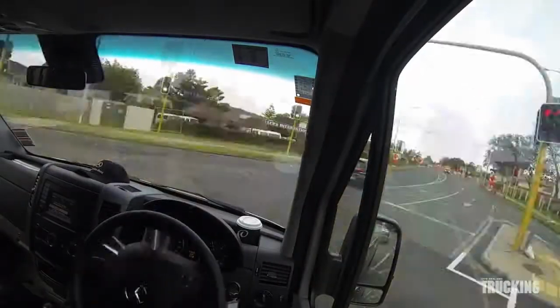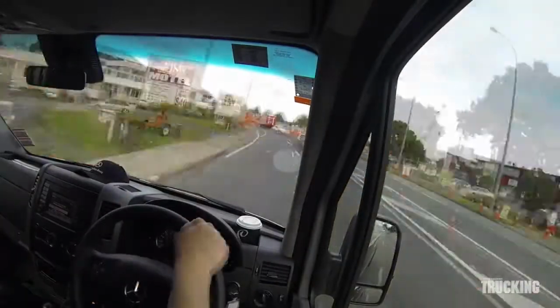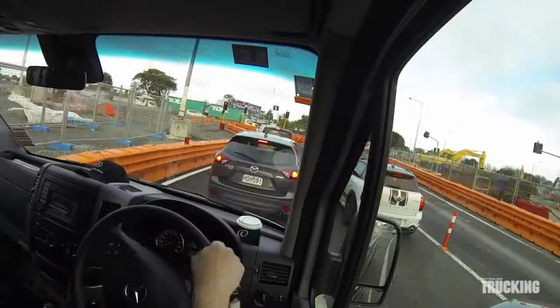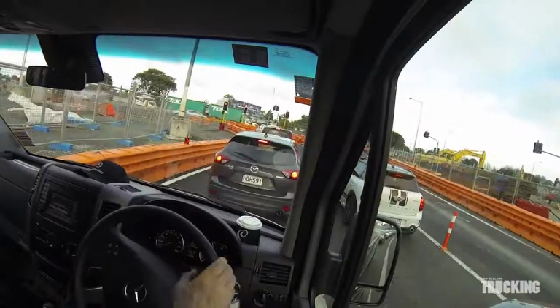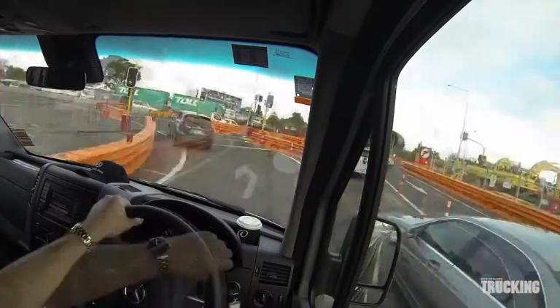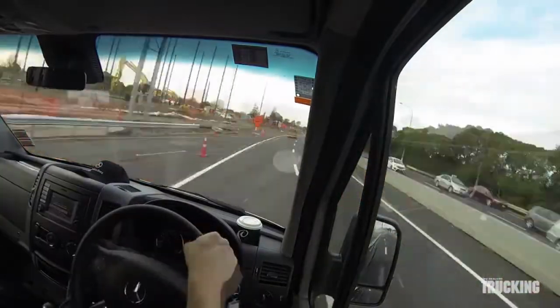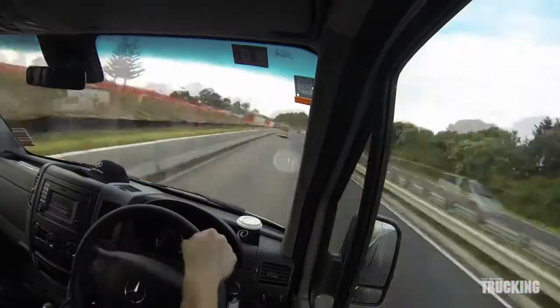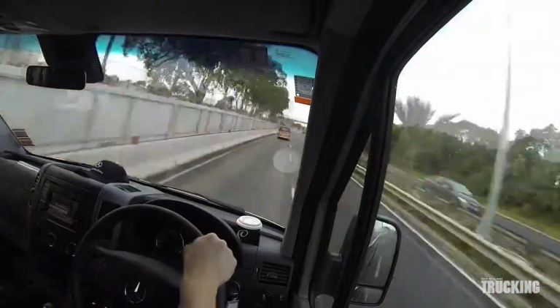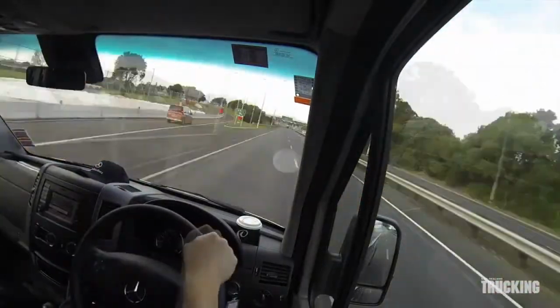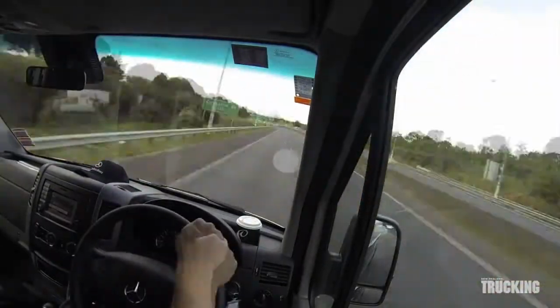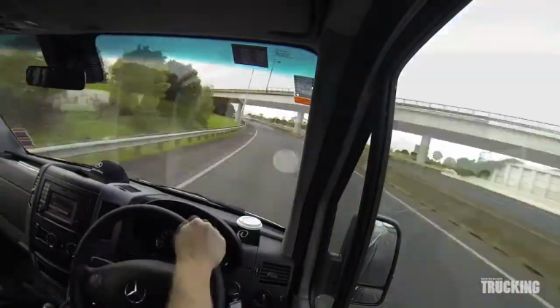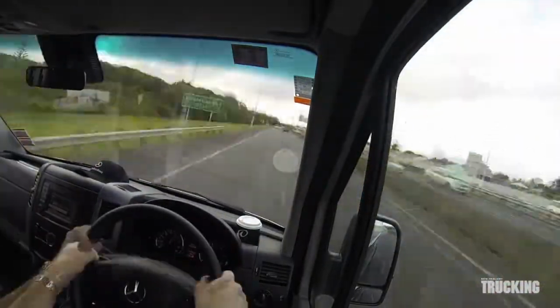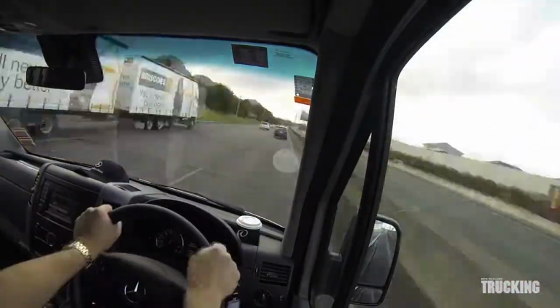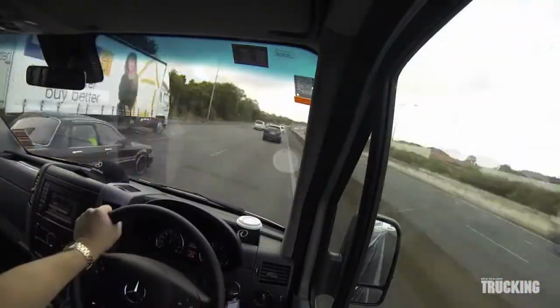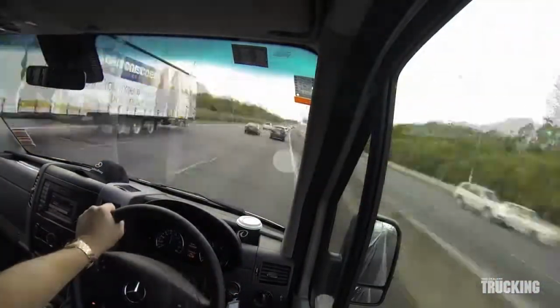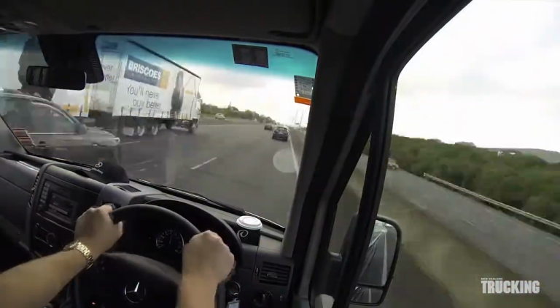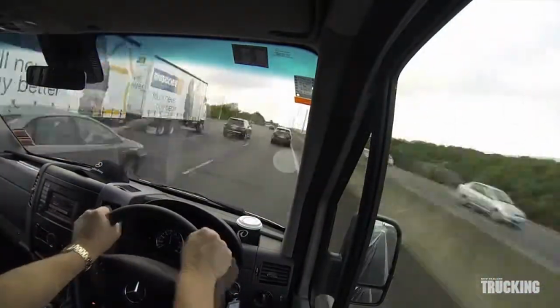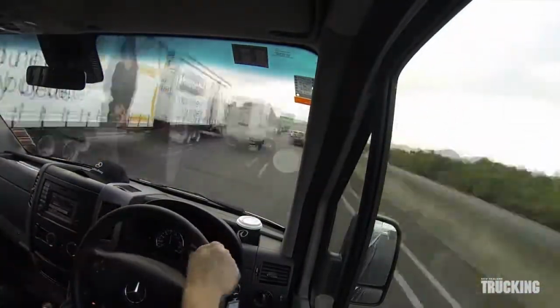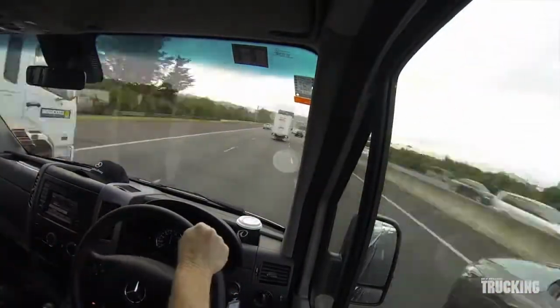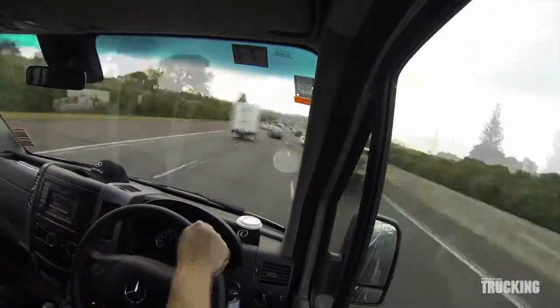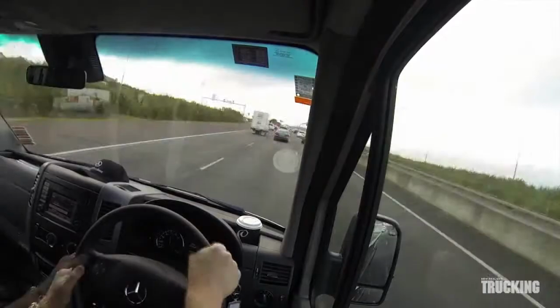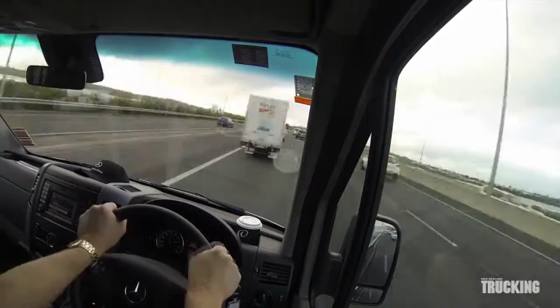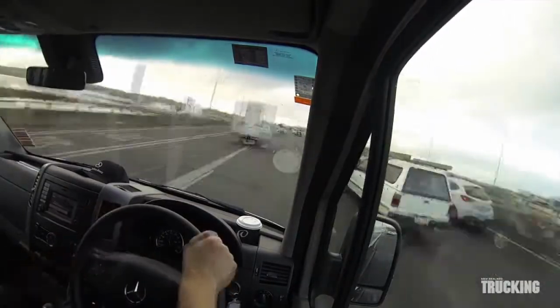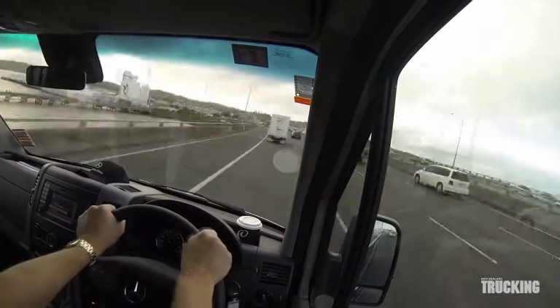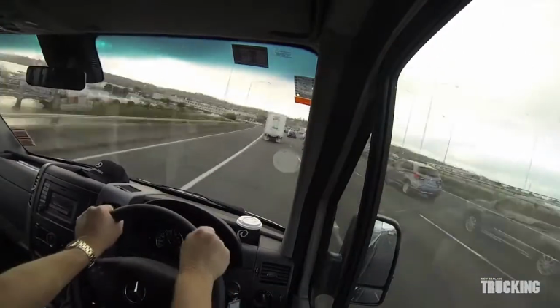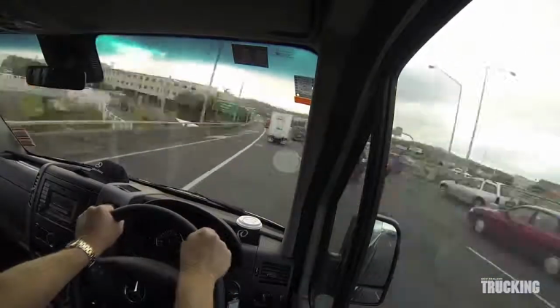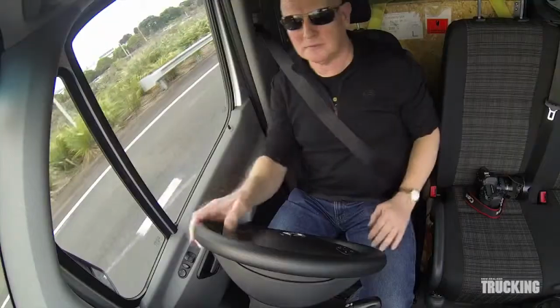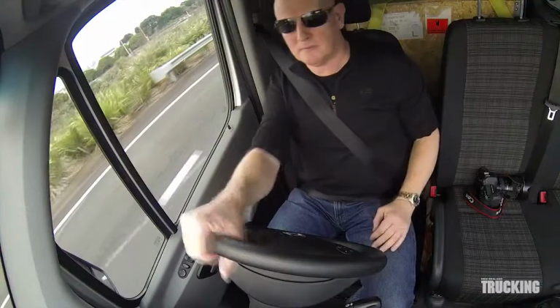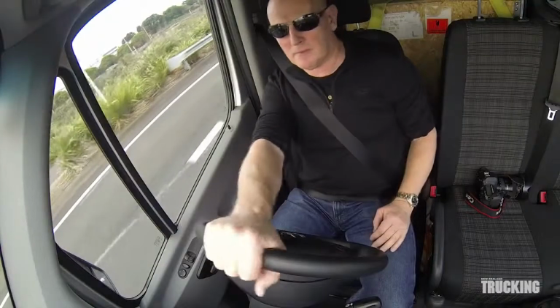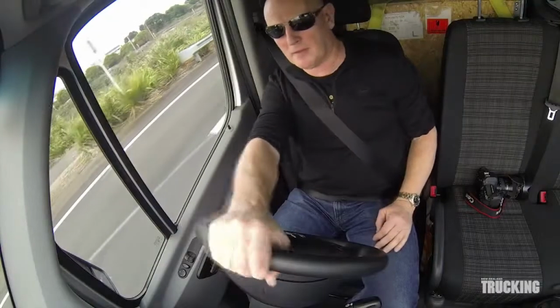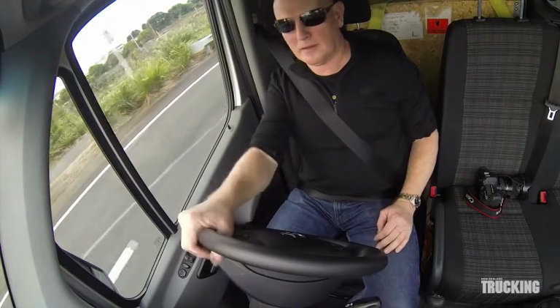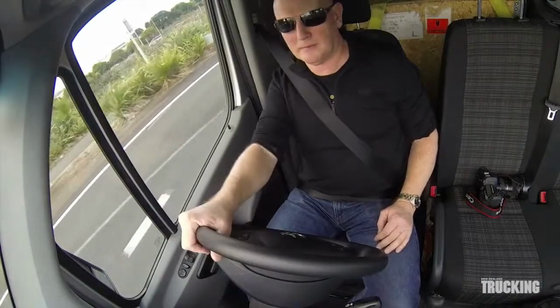On the road, the van is very easy to drive and the 7-speed automatic transmission is particularly smooth.